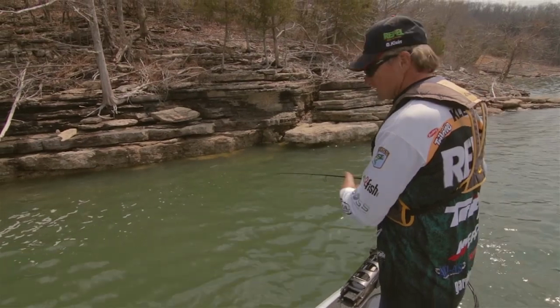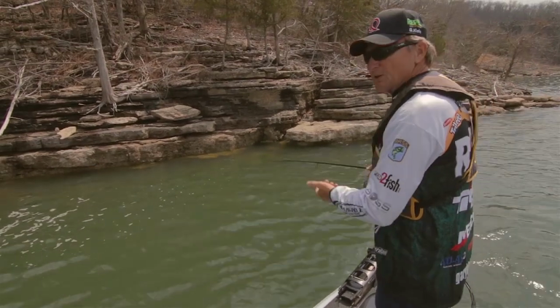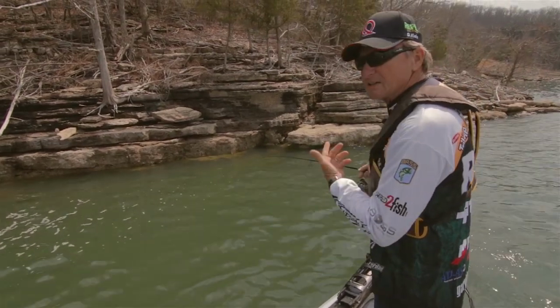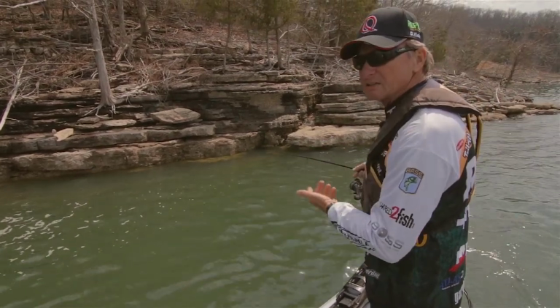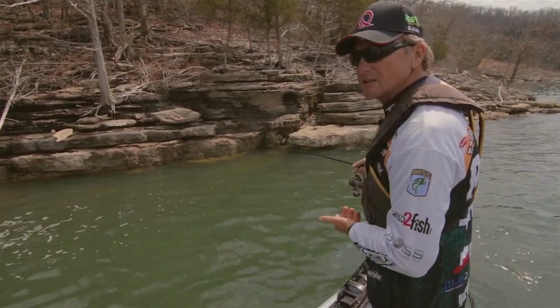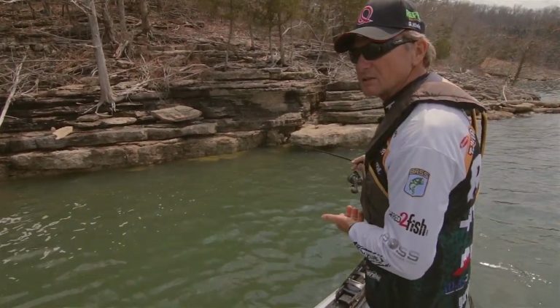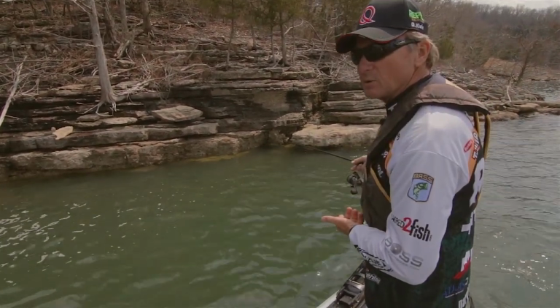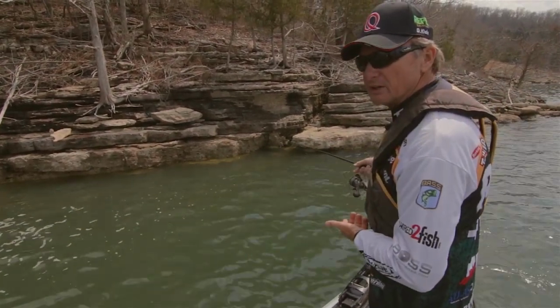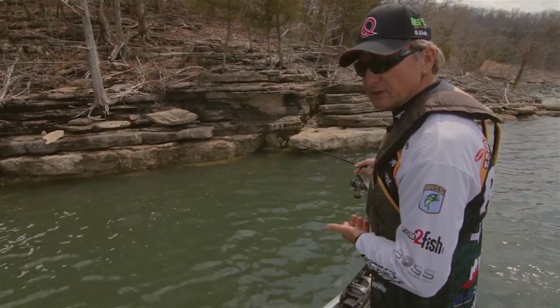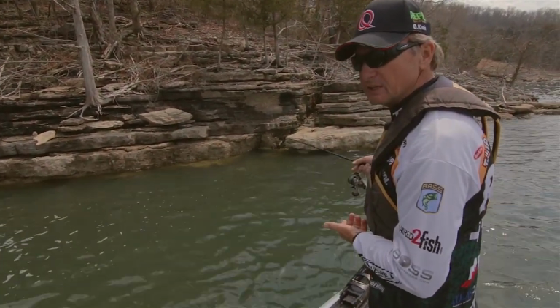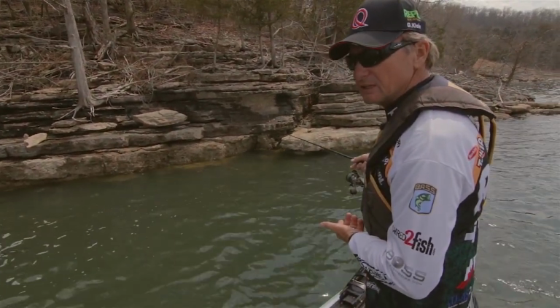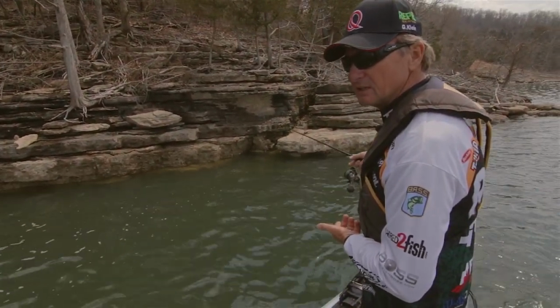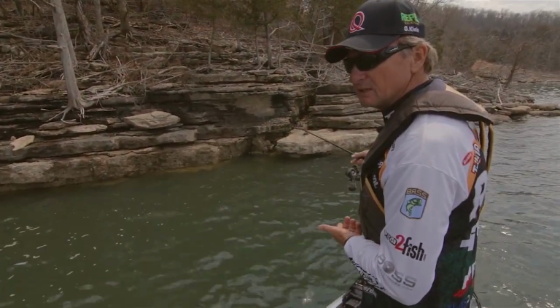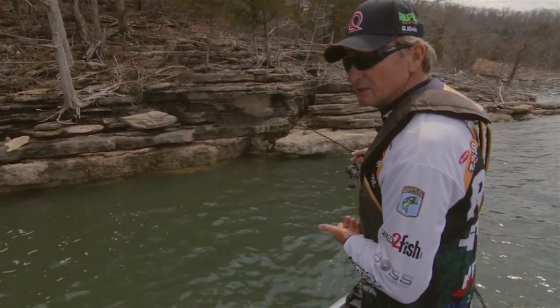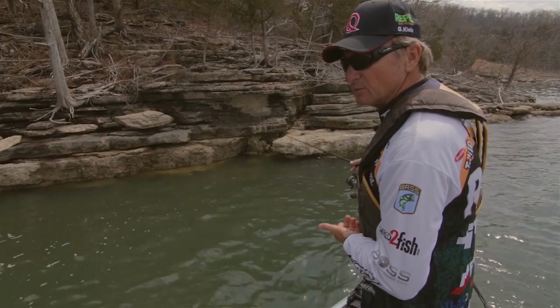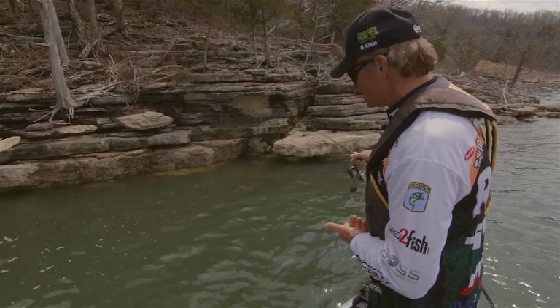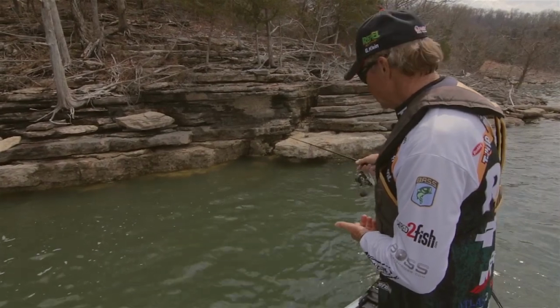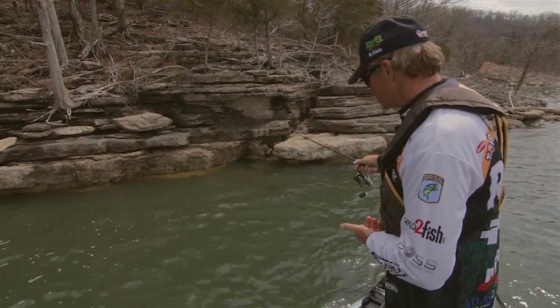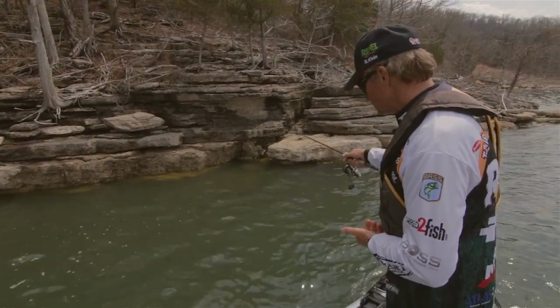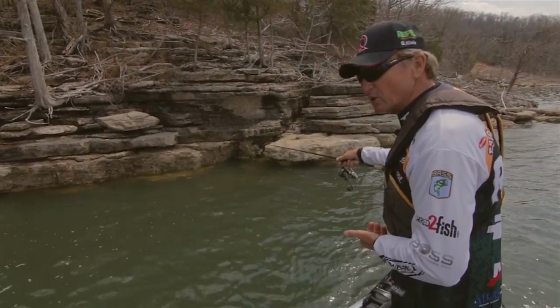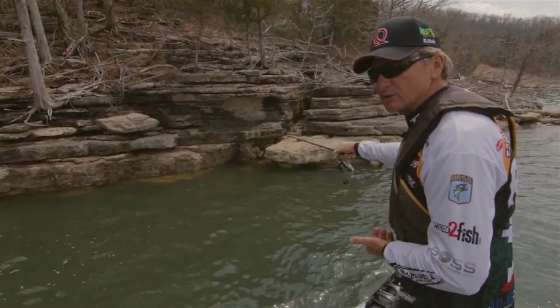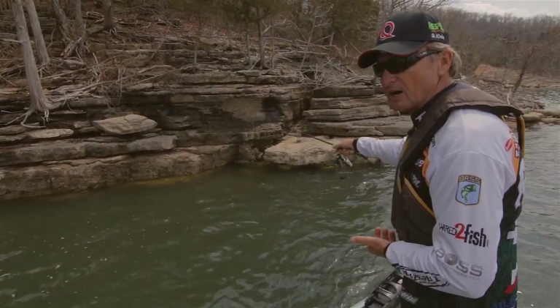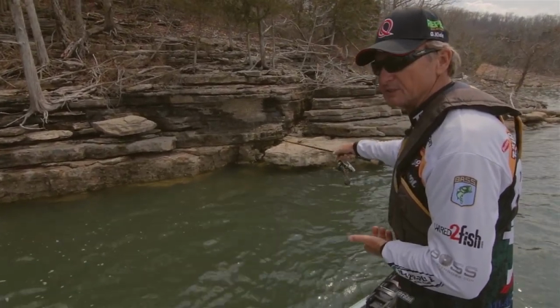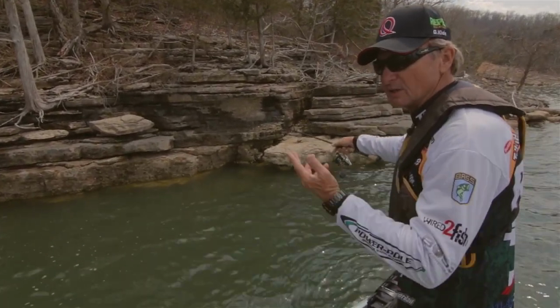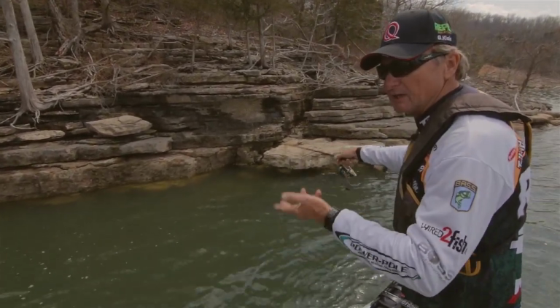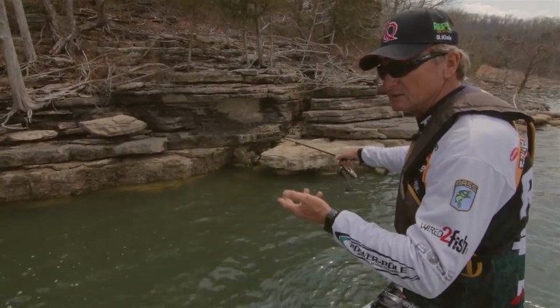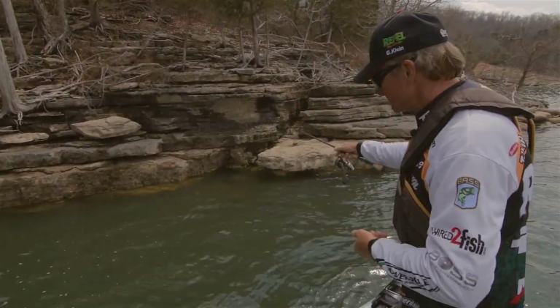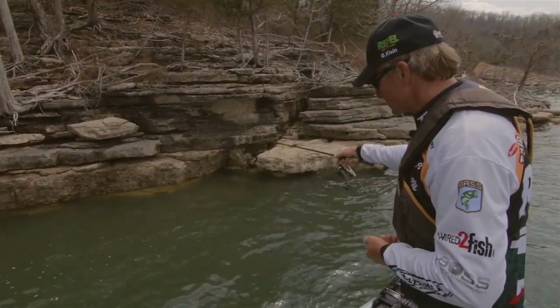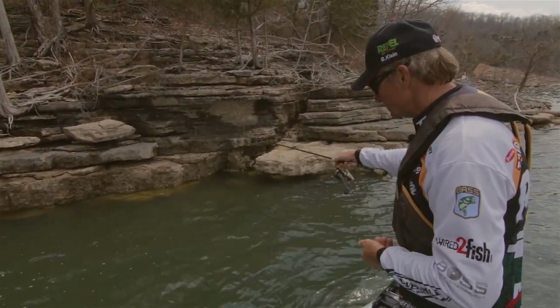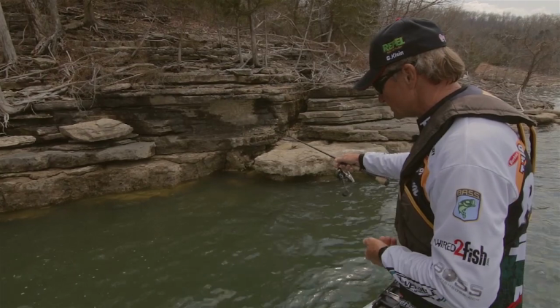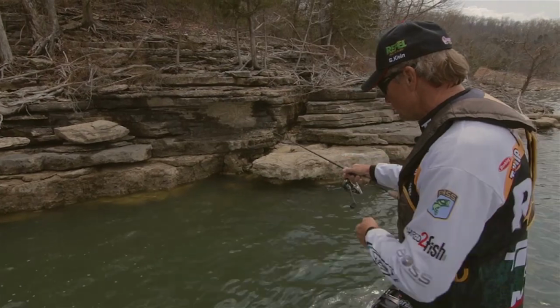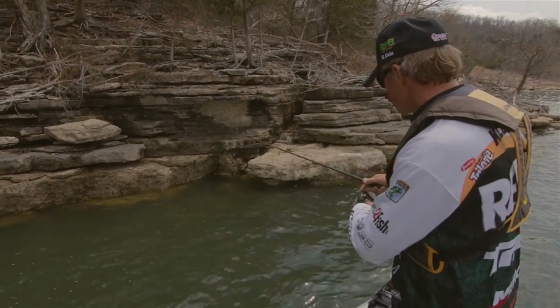Just put it down and go all the way until you feel it hit. Then when it gets to the bait, you just get vertical over the top of it and let that weight knock that hook back off.